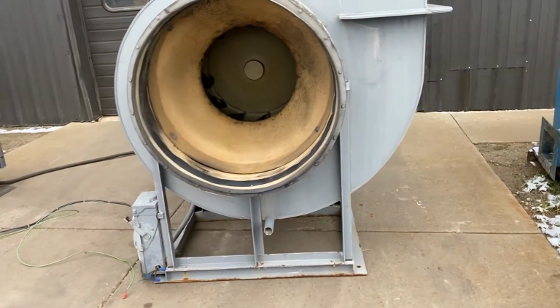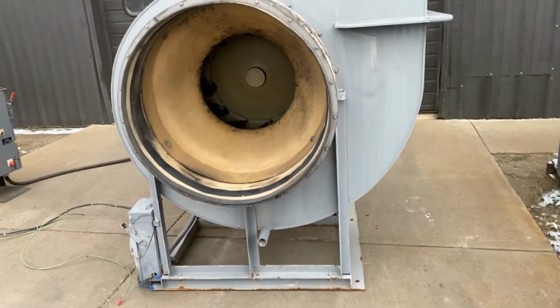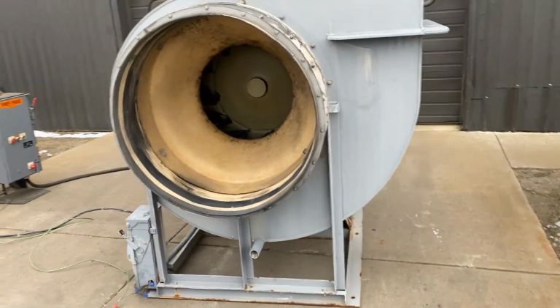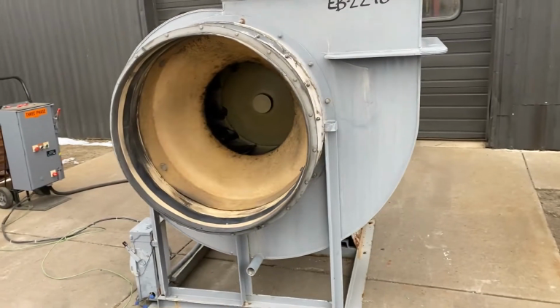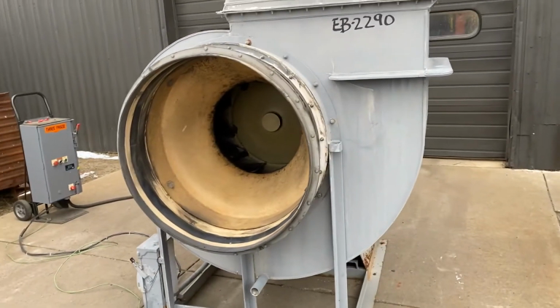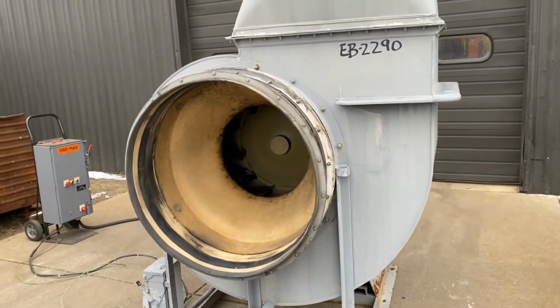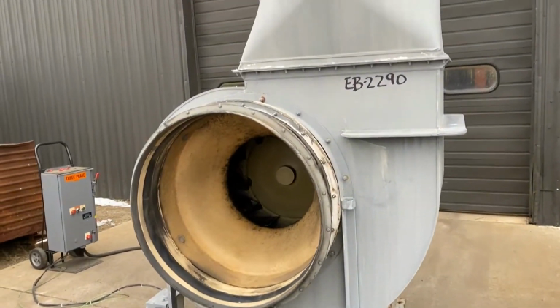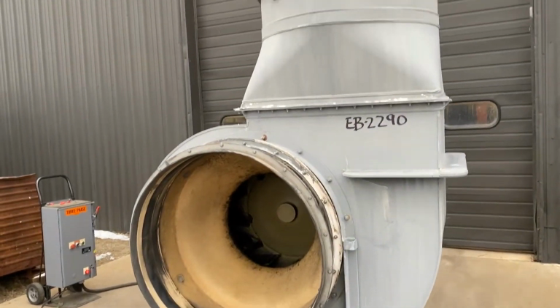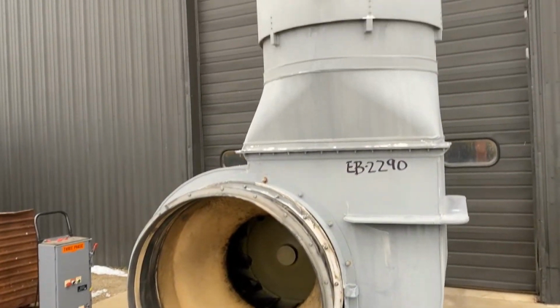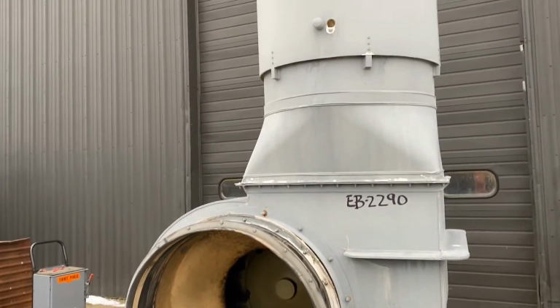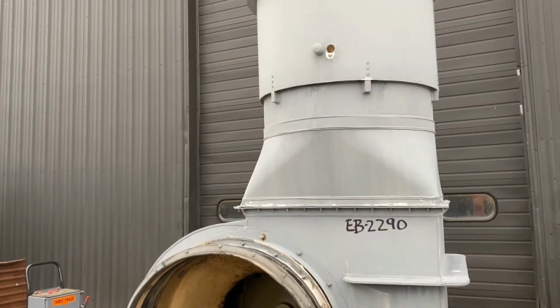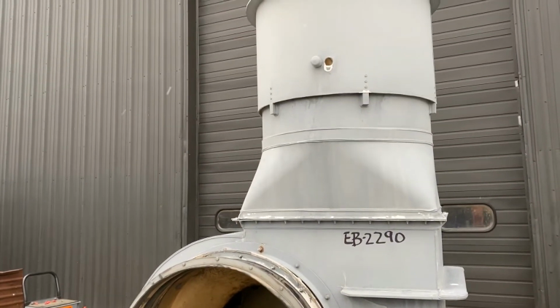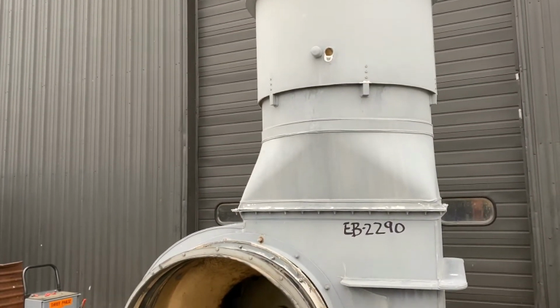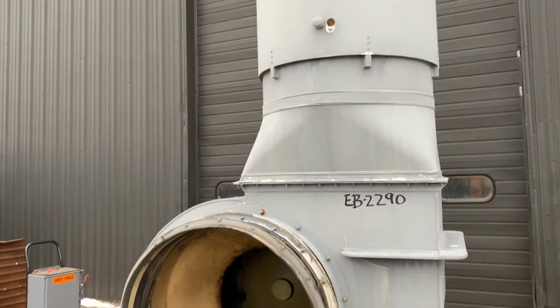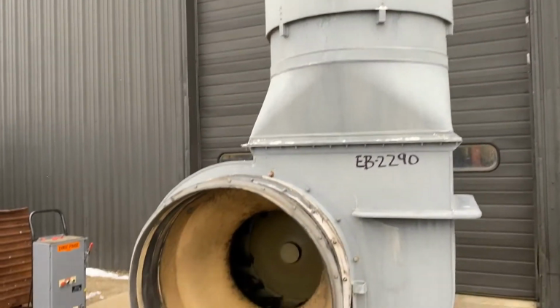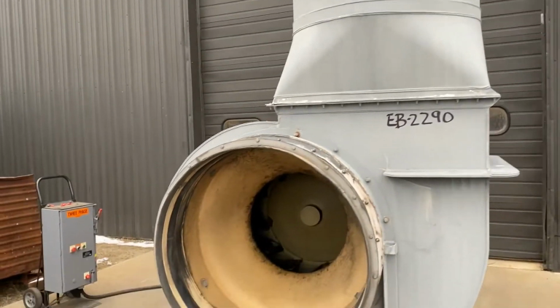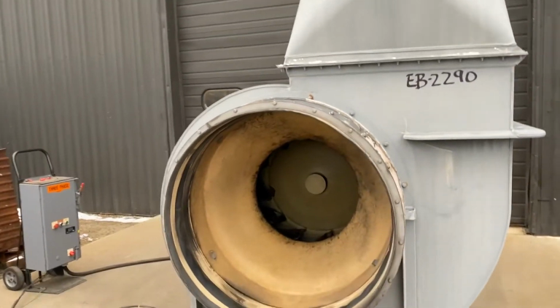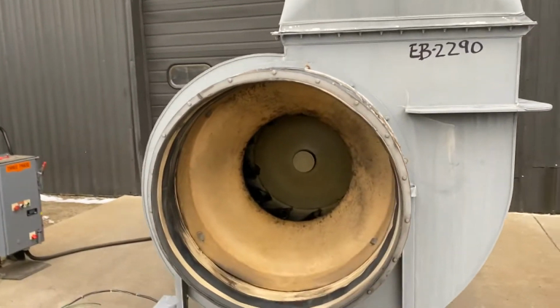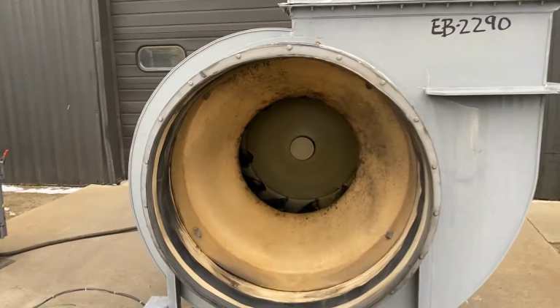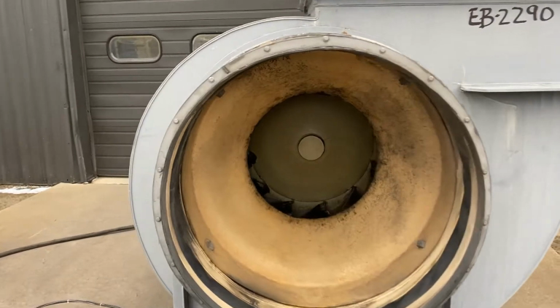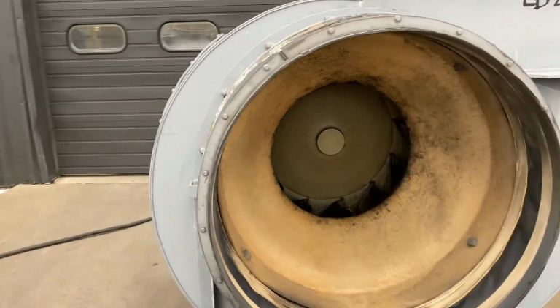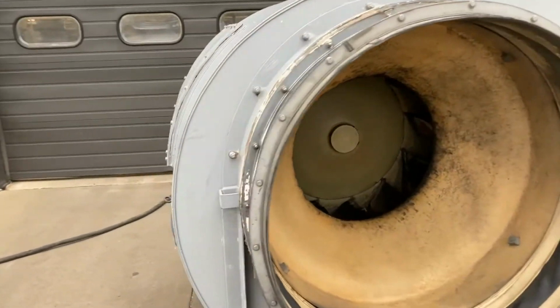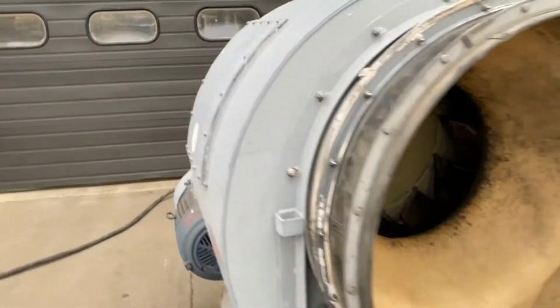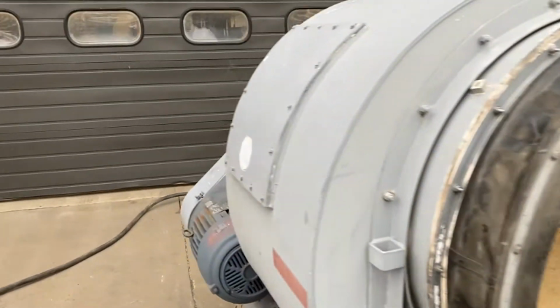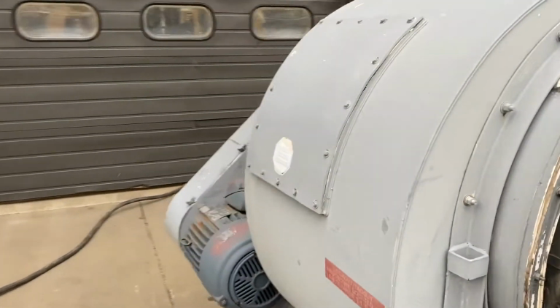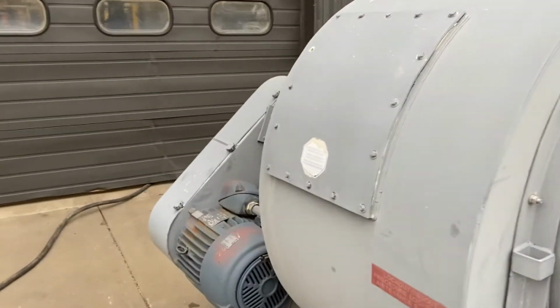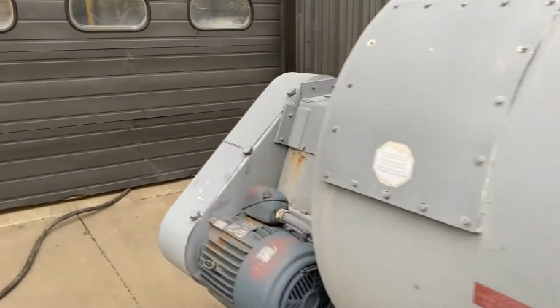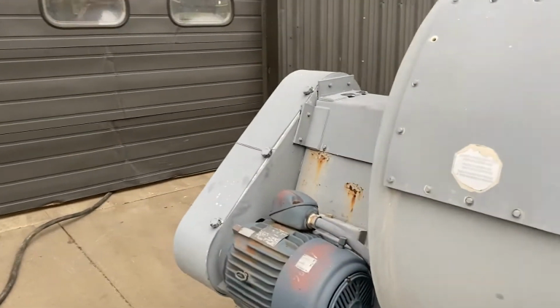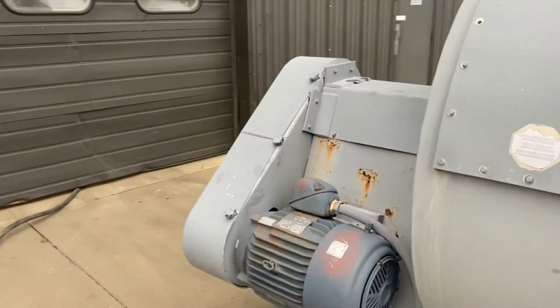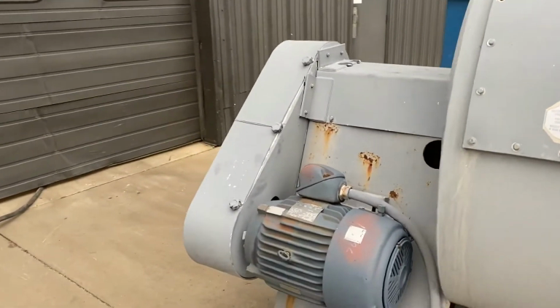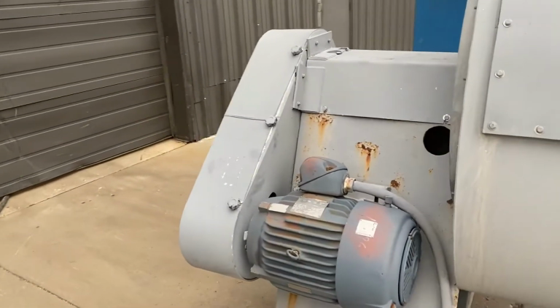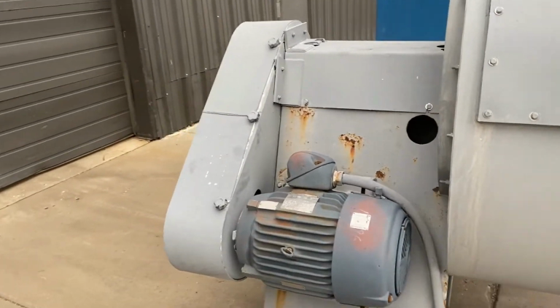Can be wired for 230 or 460. We'll now turn it on so you can see and hear it in operation. It does sound like it might need some new belts, so don't be scared.